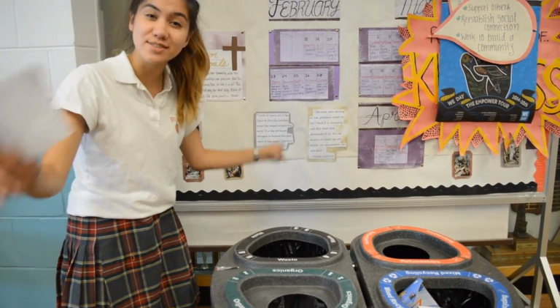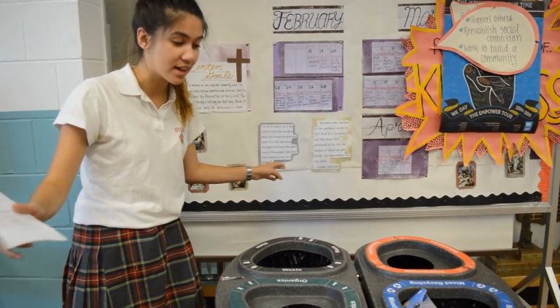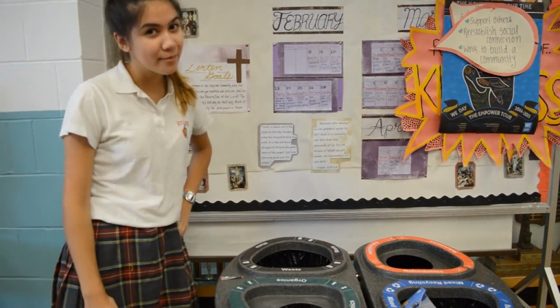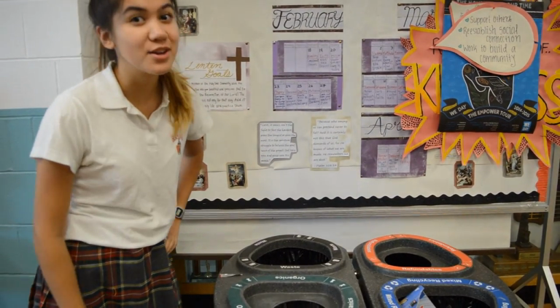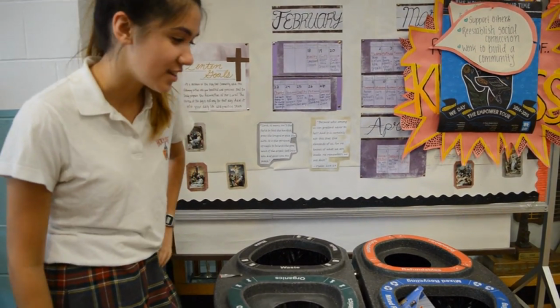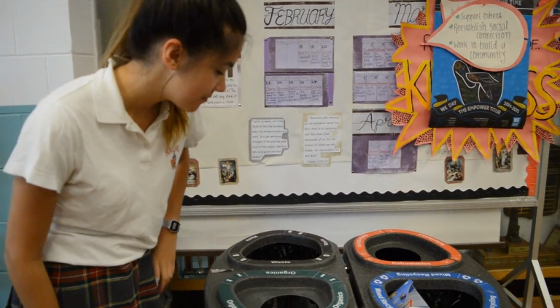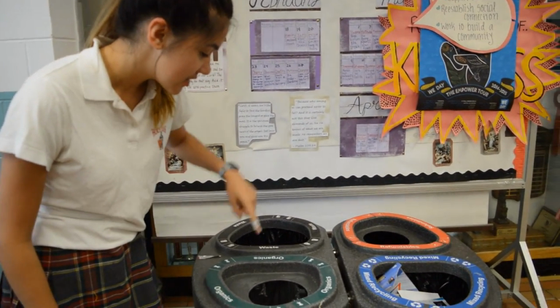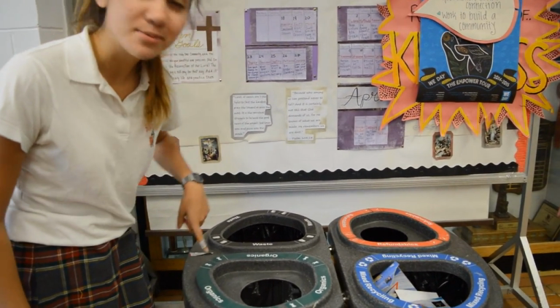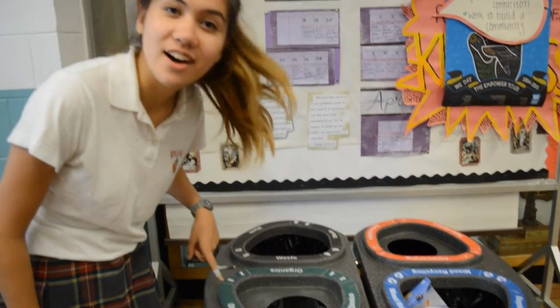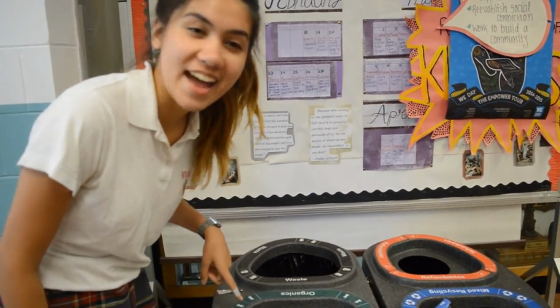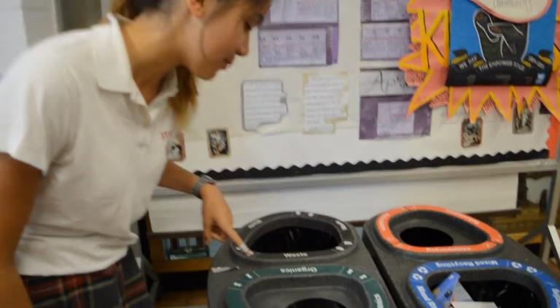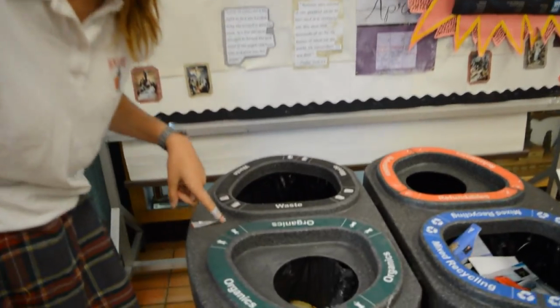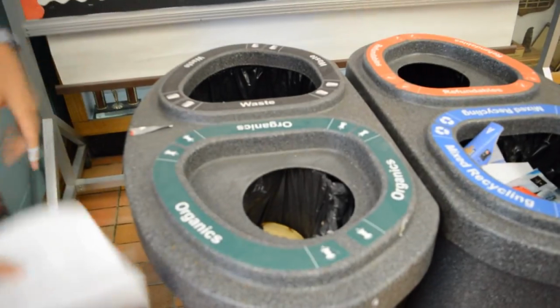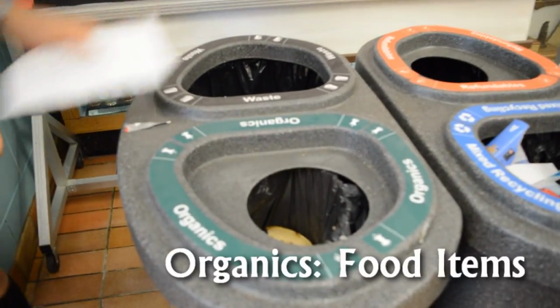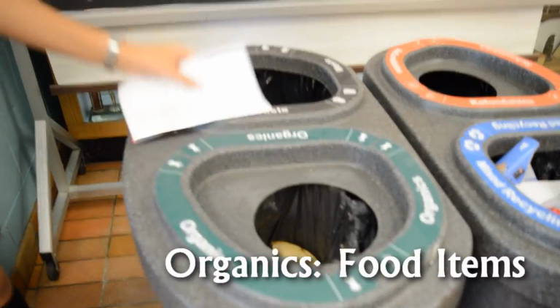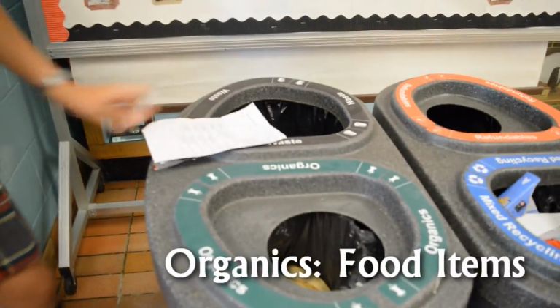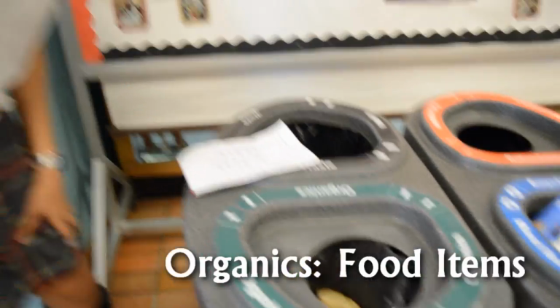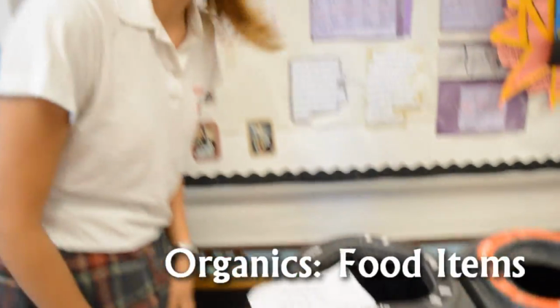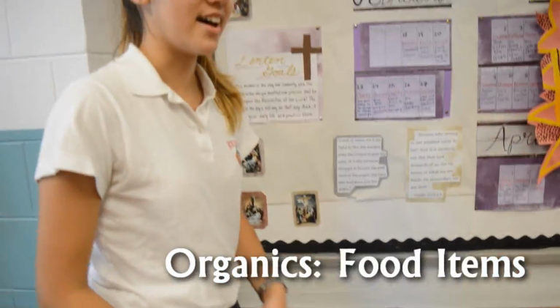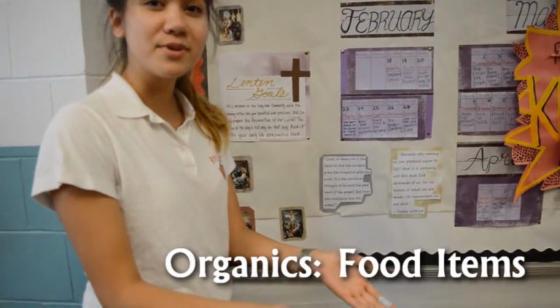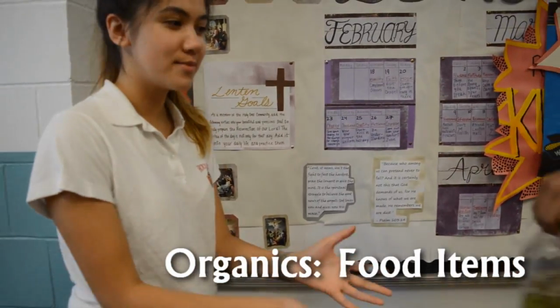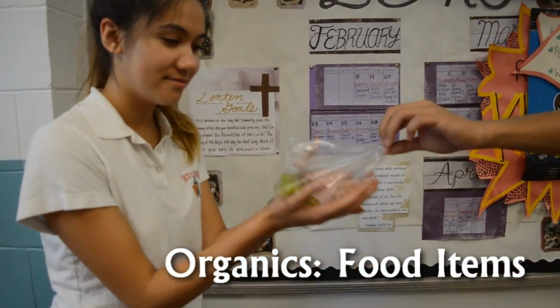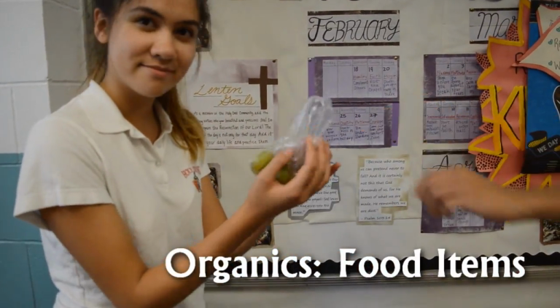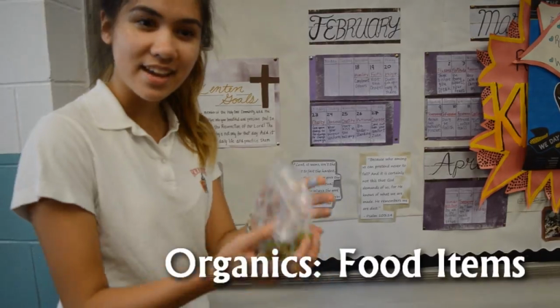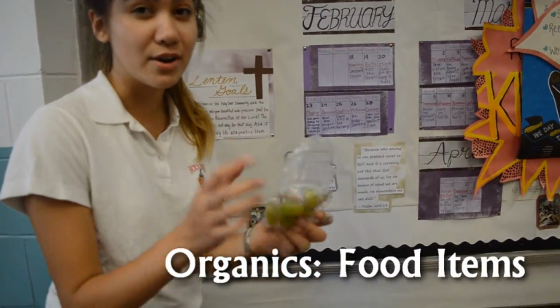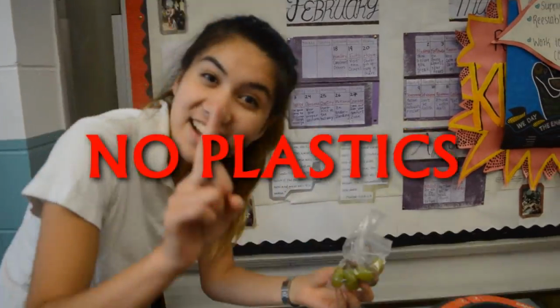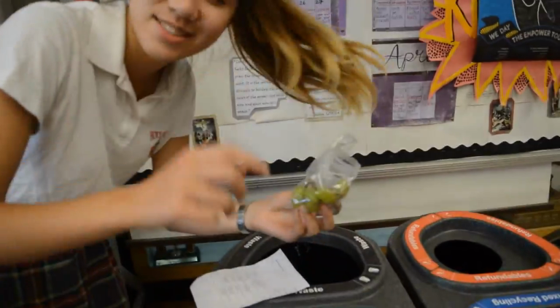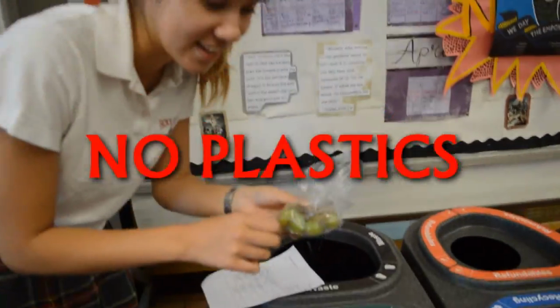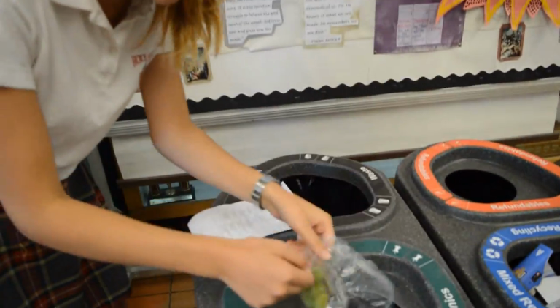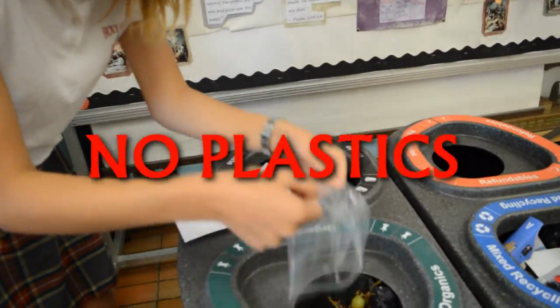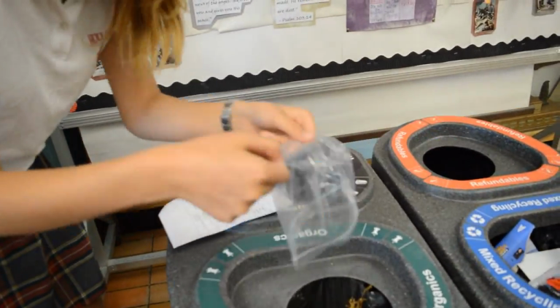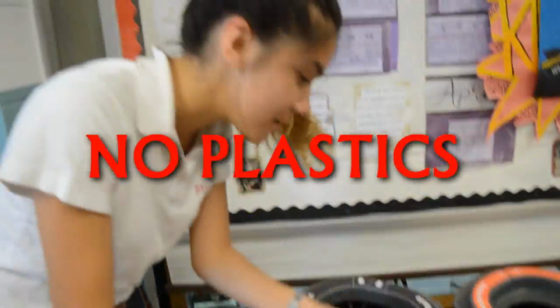I'm gonna tell you what they do. This one is called the organics, where you put your food, soiled paper, and food items in — but no plastics, kids.